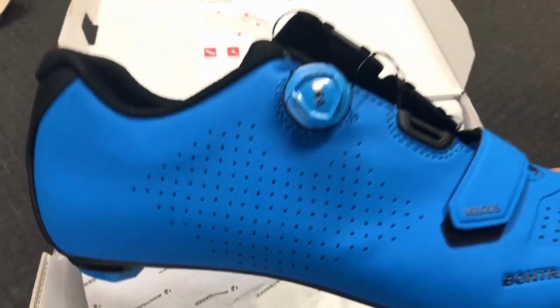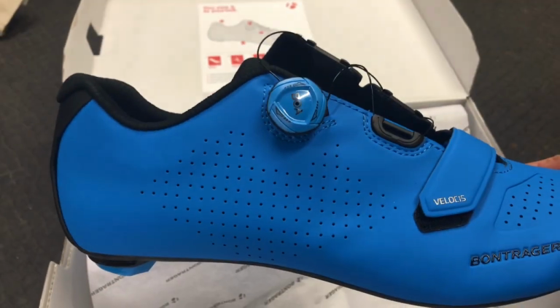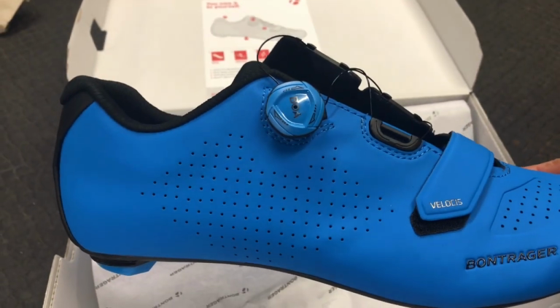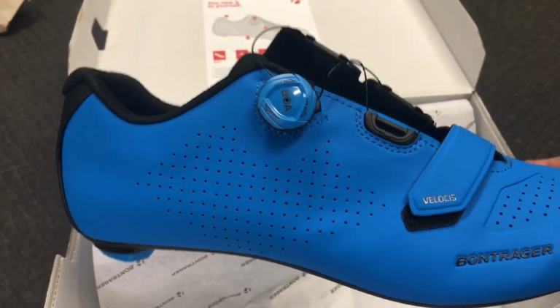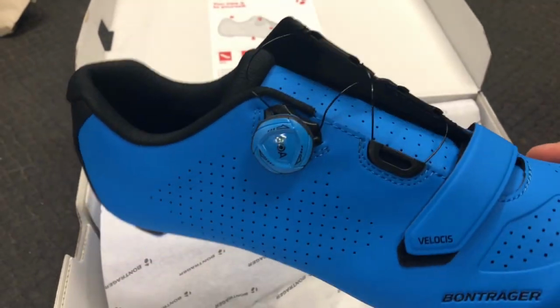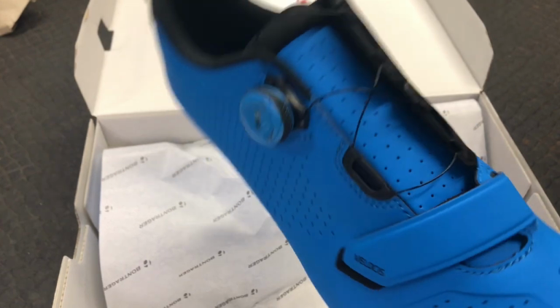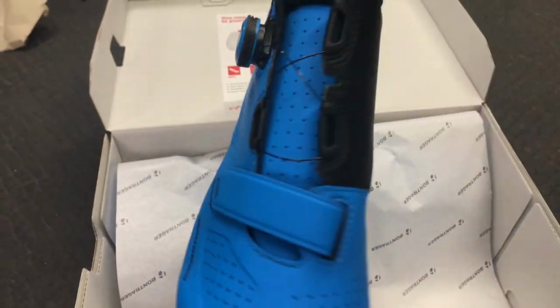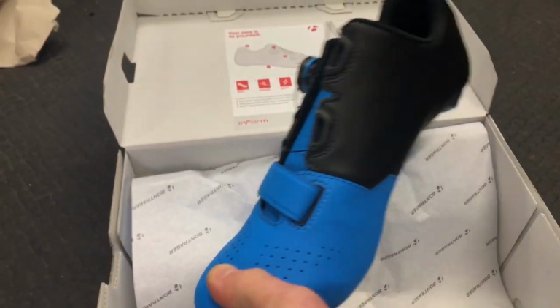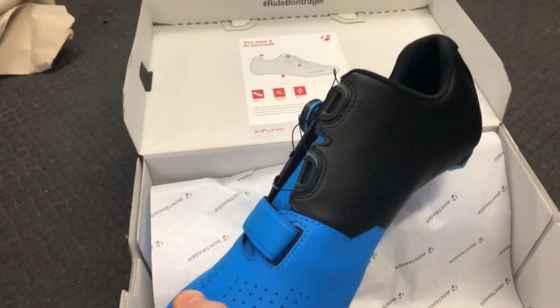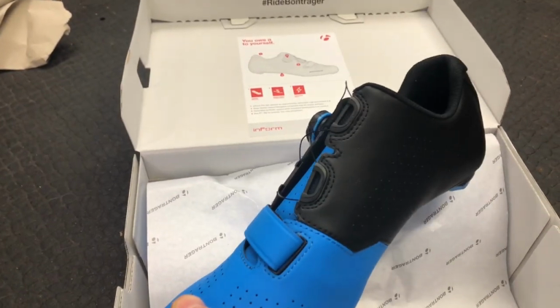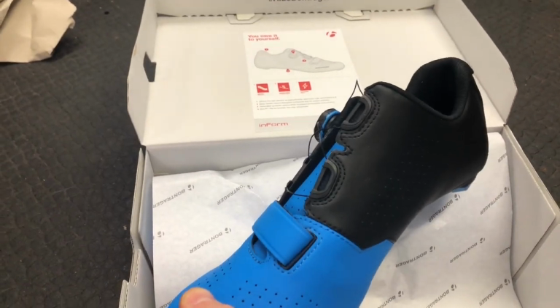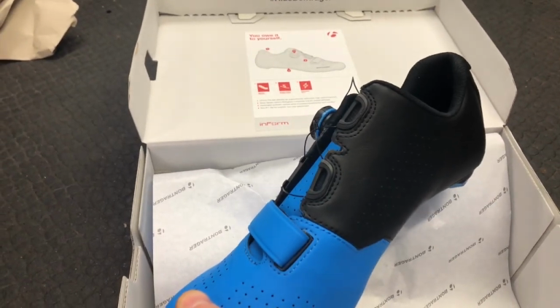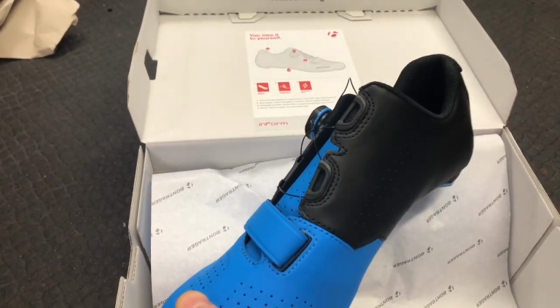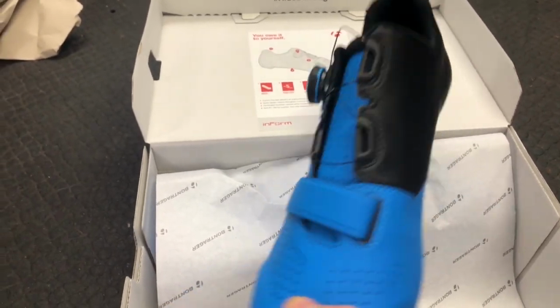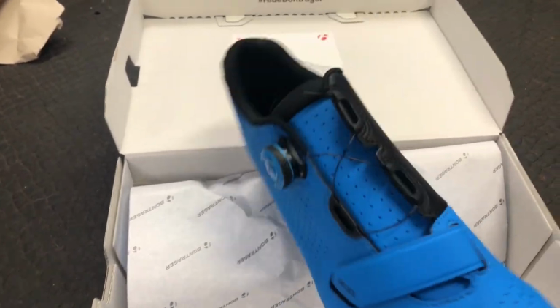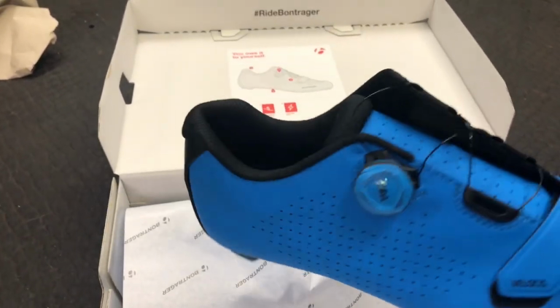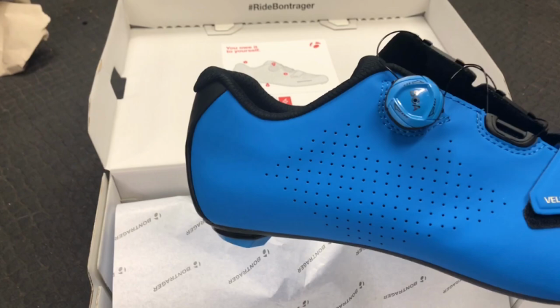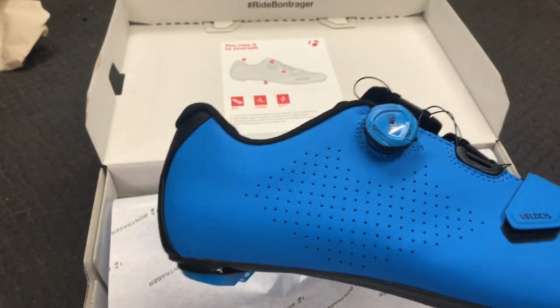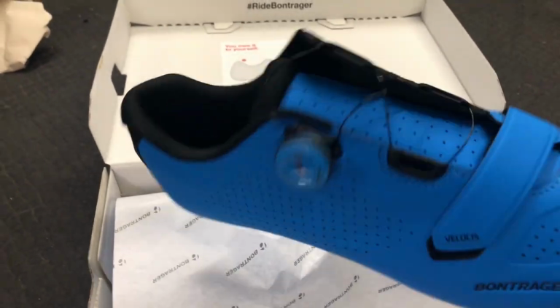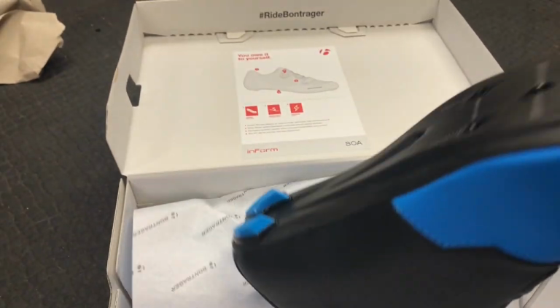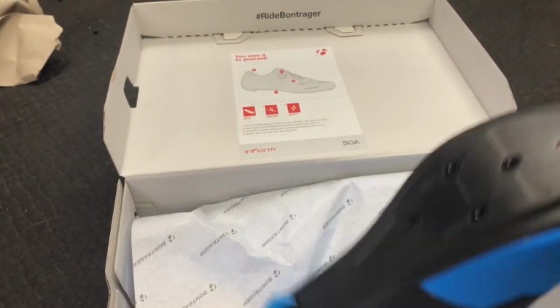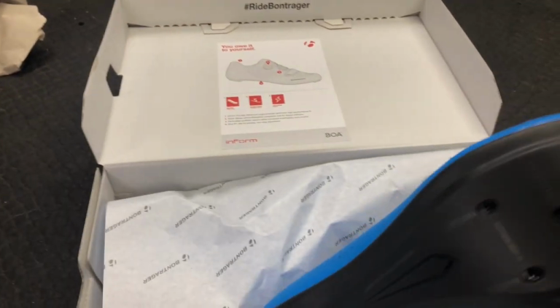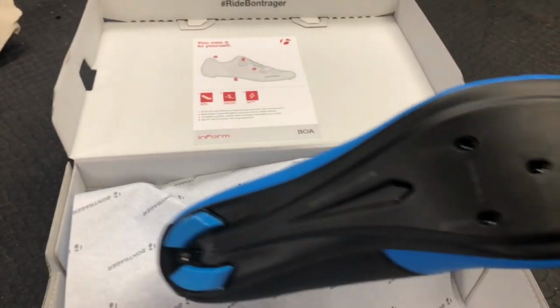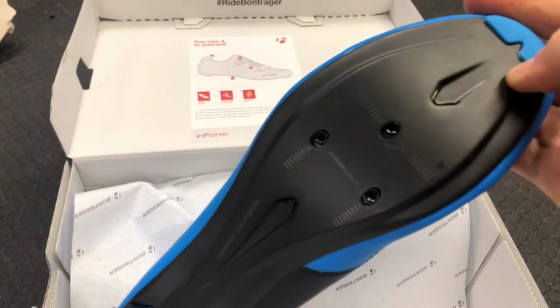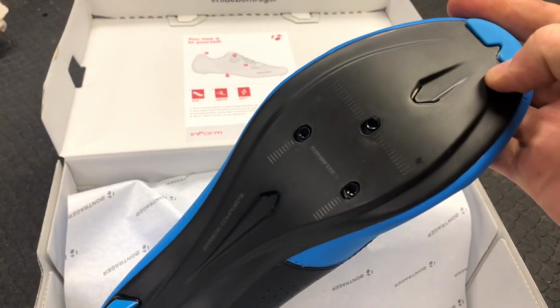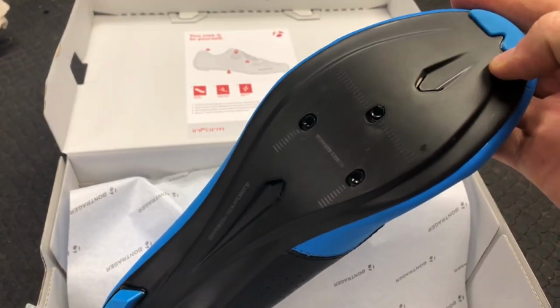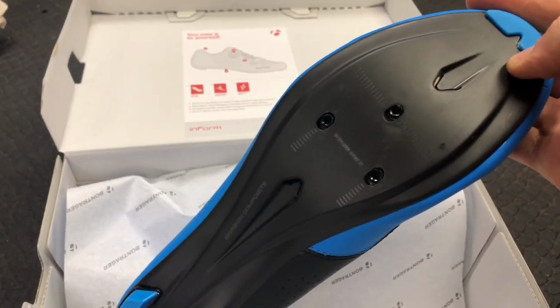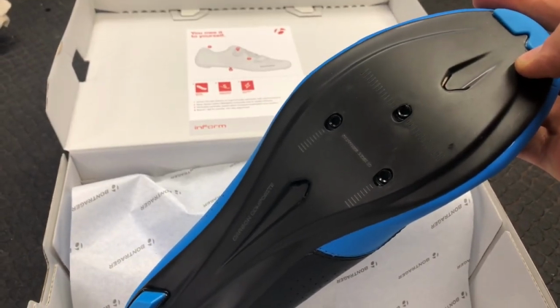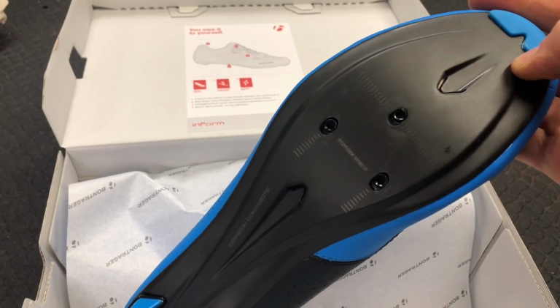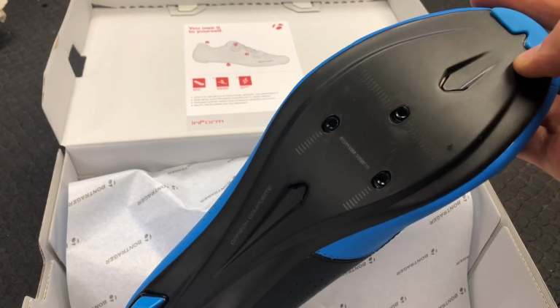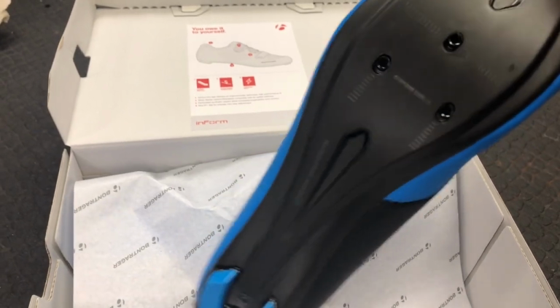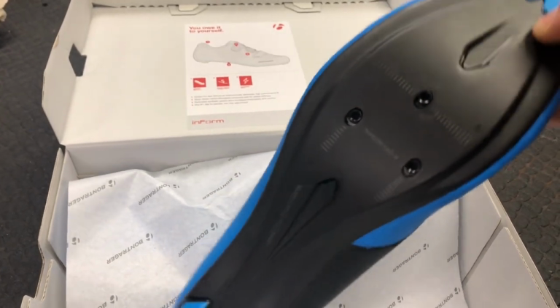They've got a matte finish to them, and on the other side it's a little bit more black, which is probably going to help save scuffing on the crank as well. There's a carbon sole on them and these will fit the three-bolt cleats.